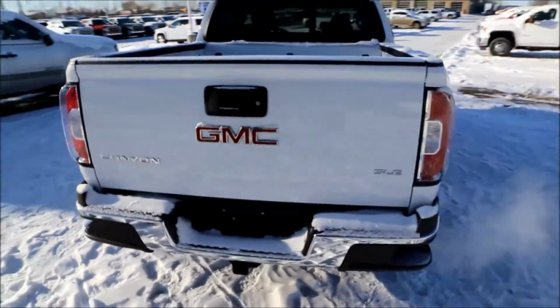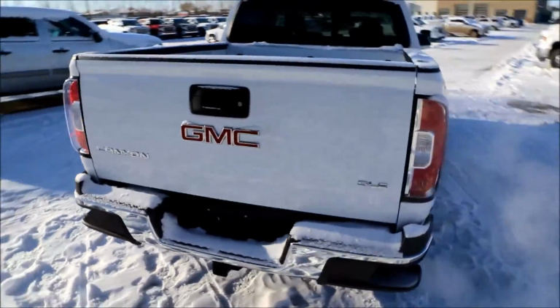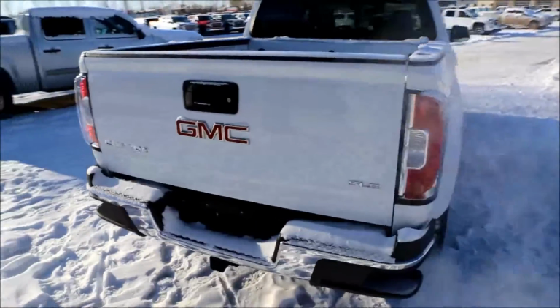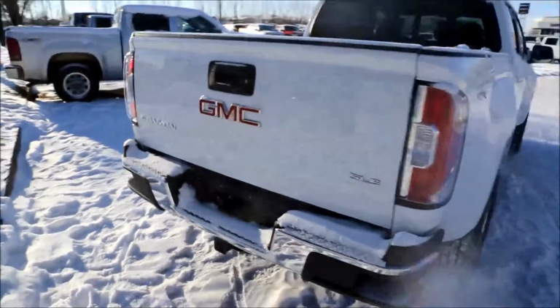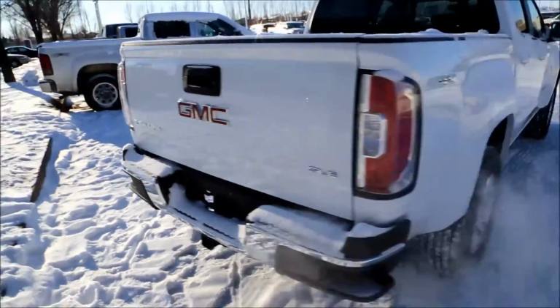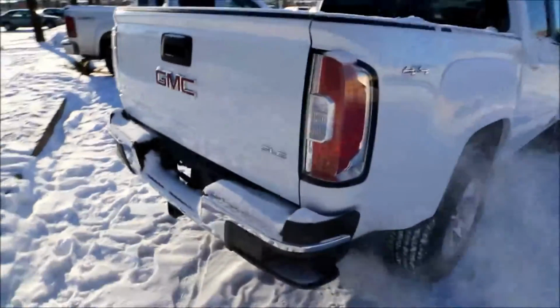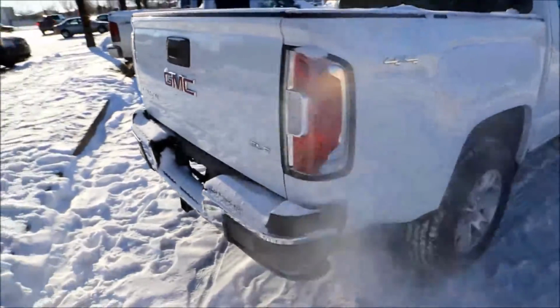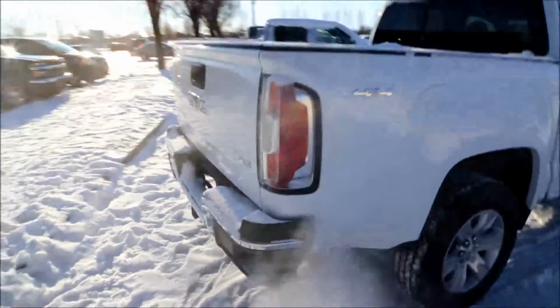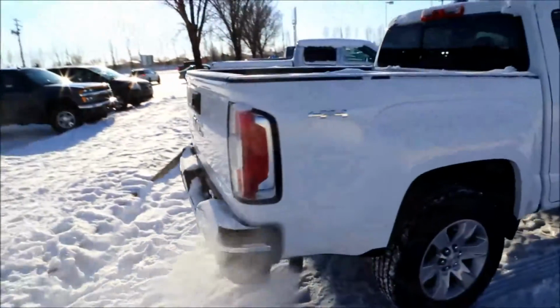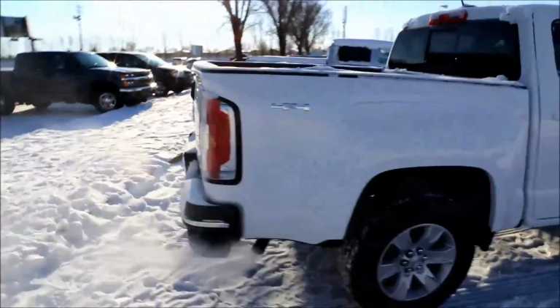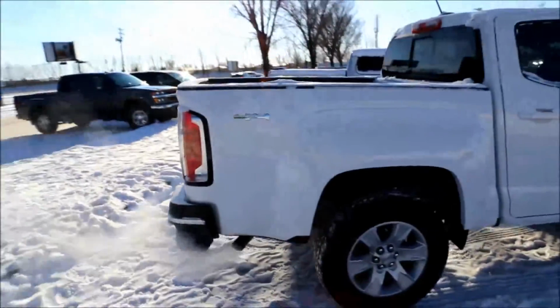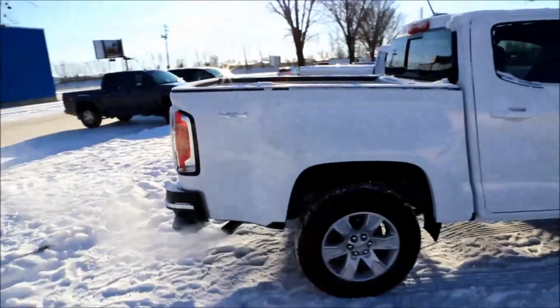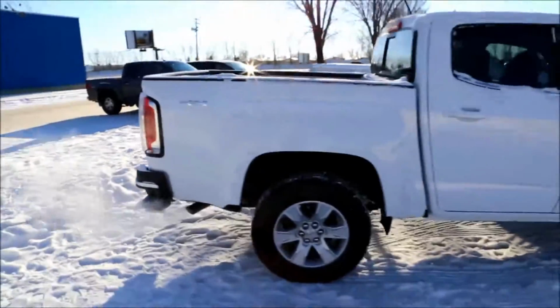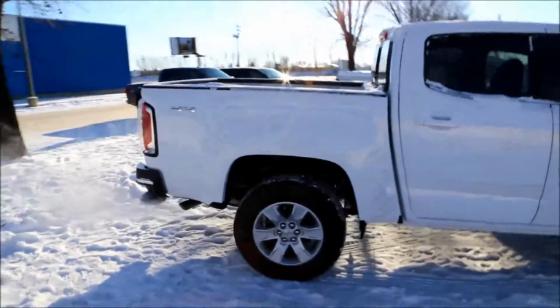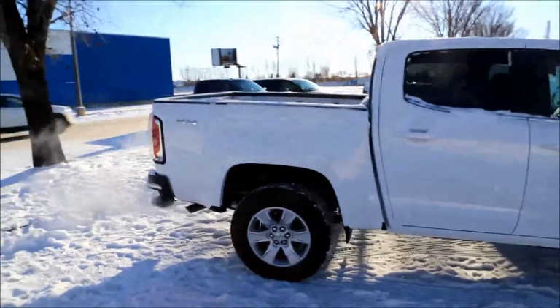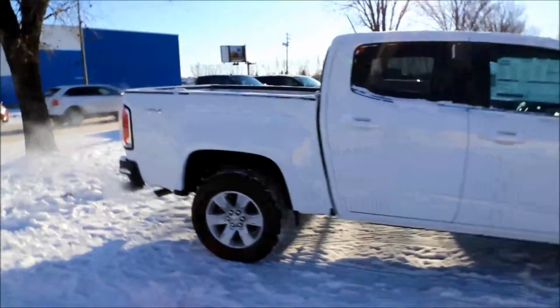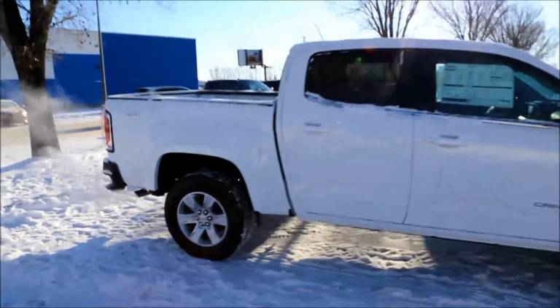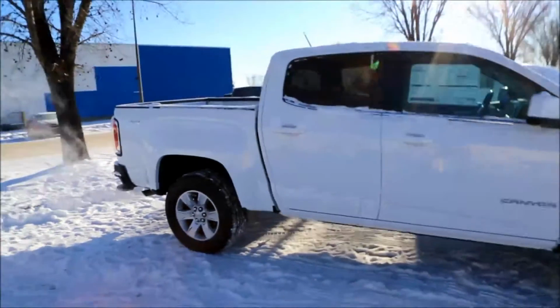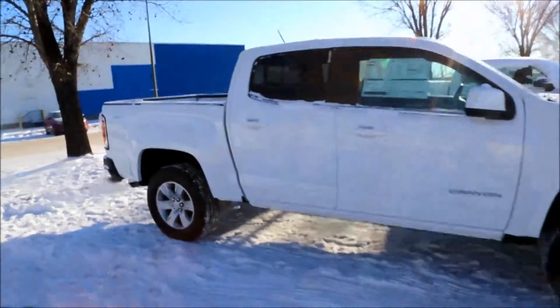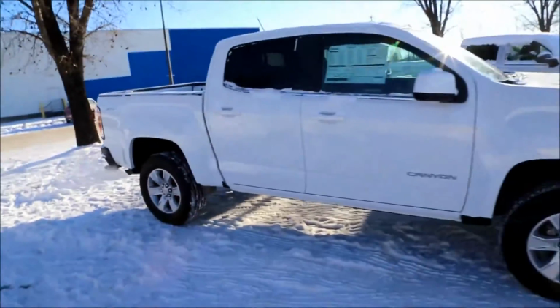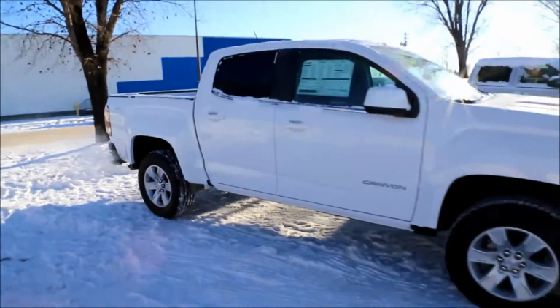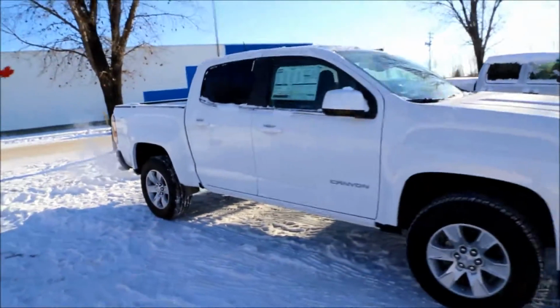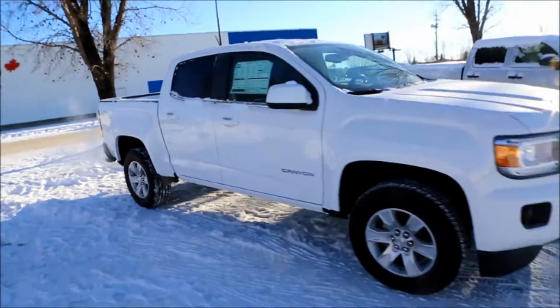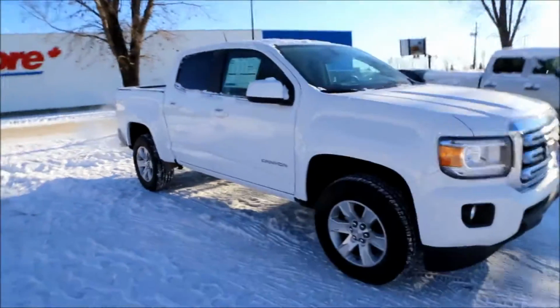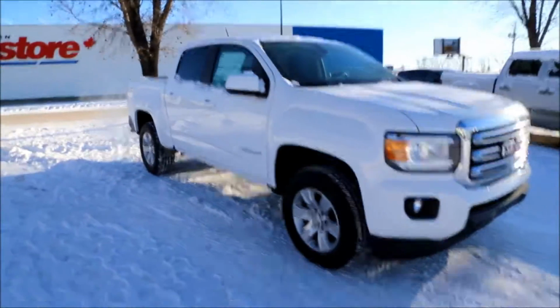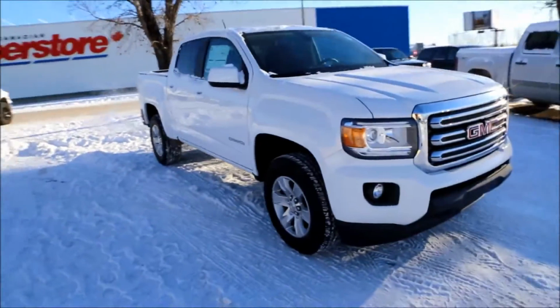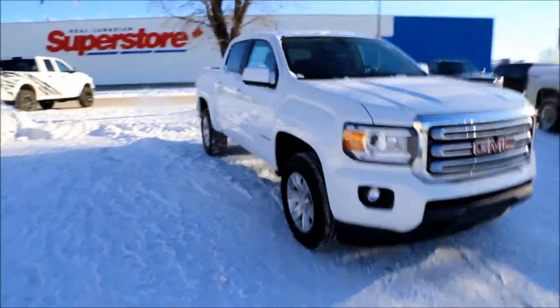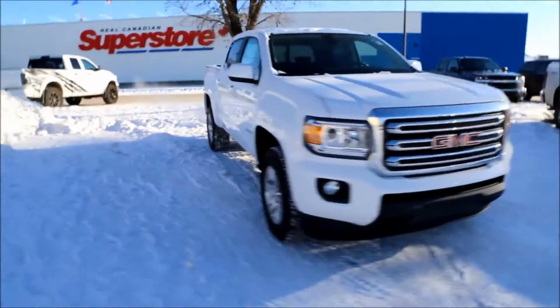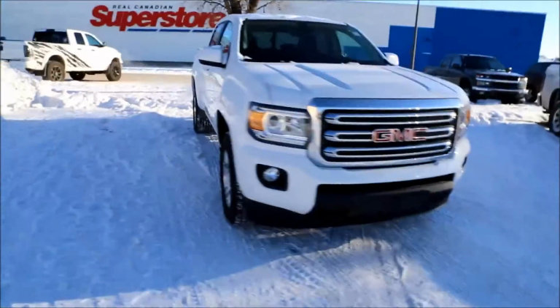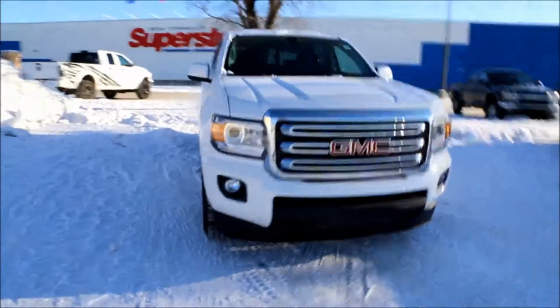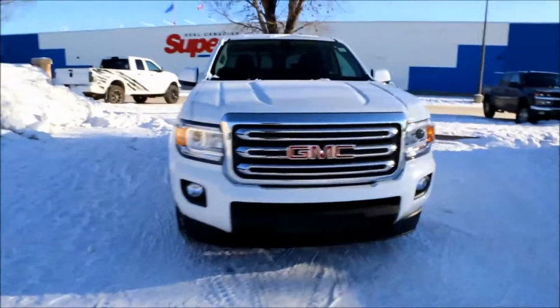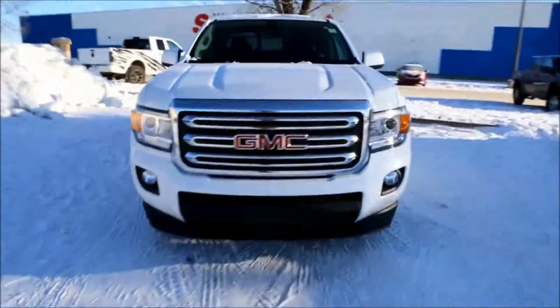It also features an easy lift and lower tailgate as well as an easy sidestep, aluminum rims, body color mirror caps as well as door handles, projection headlights, fog lights, as well as LED strips around the projection headlights.